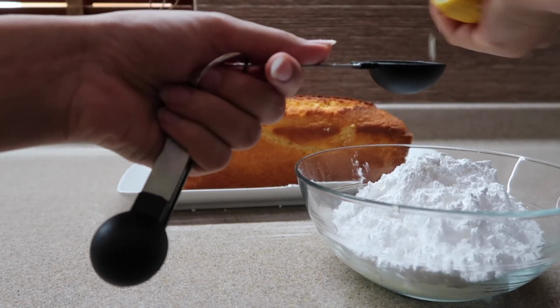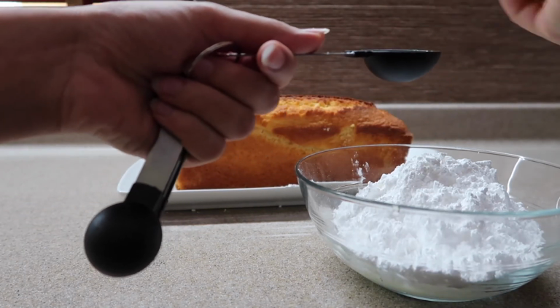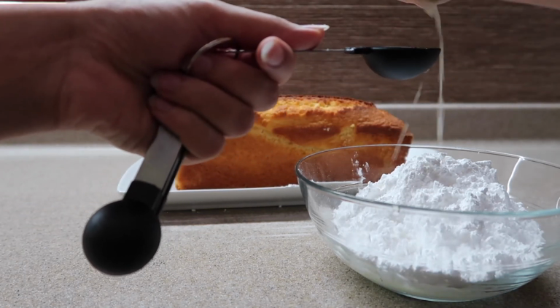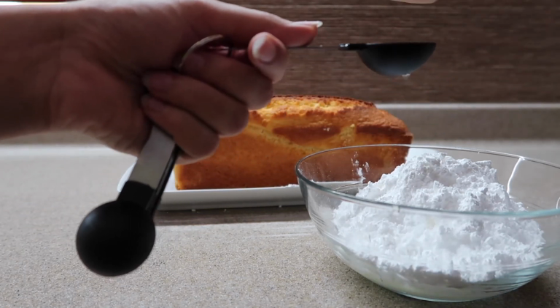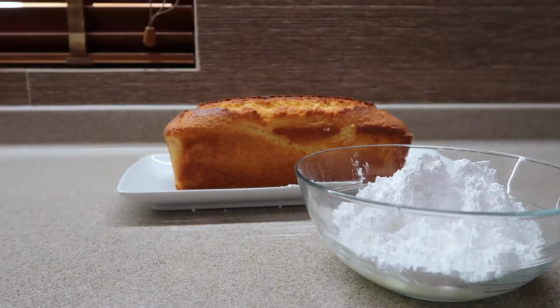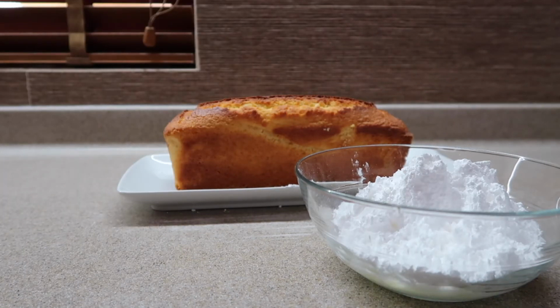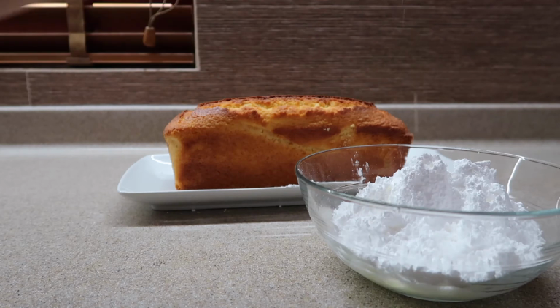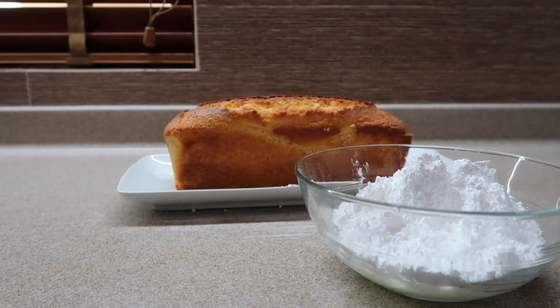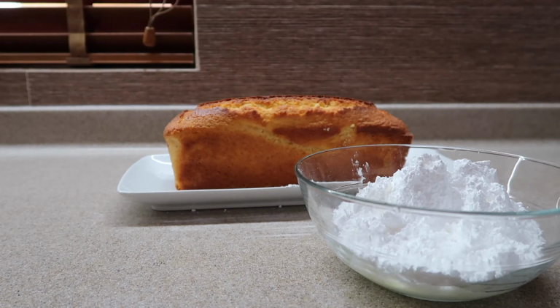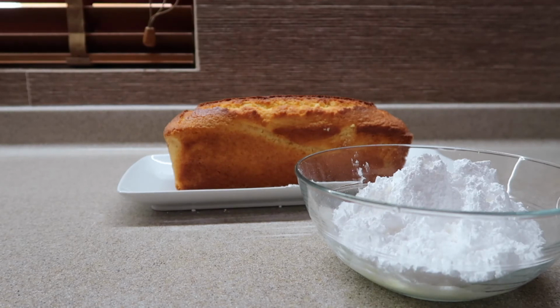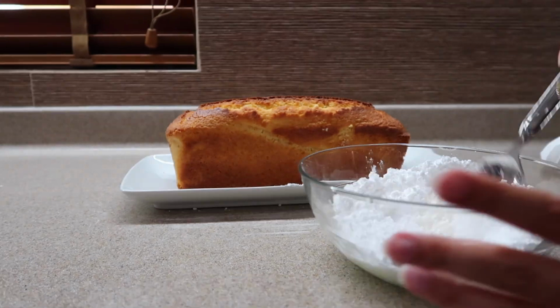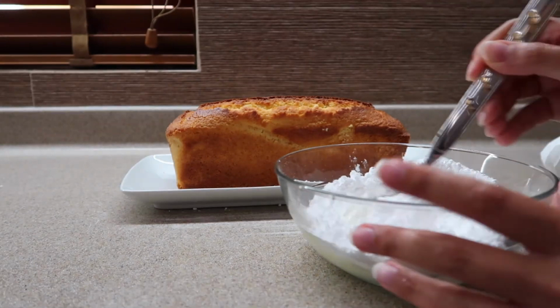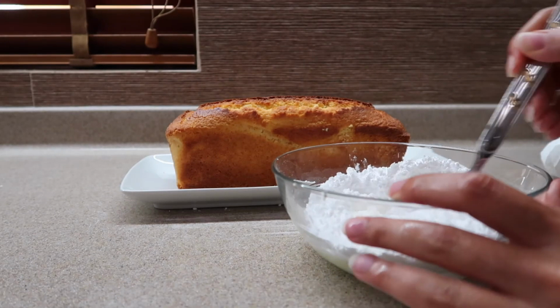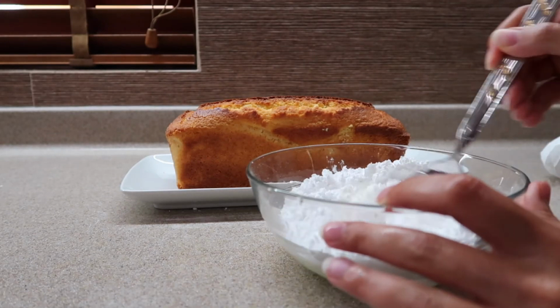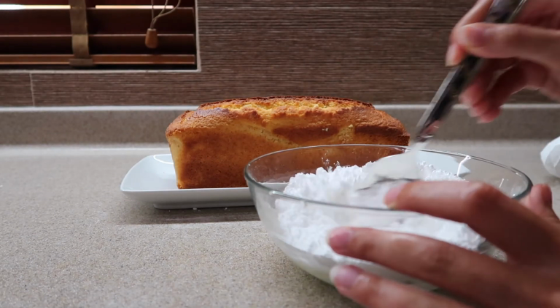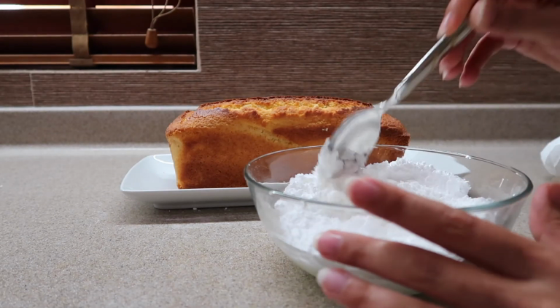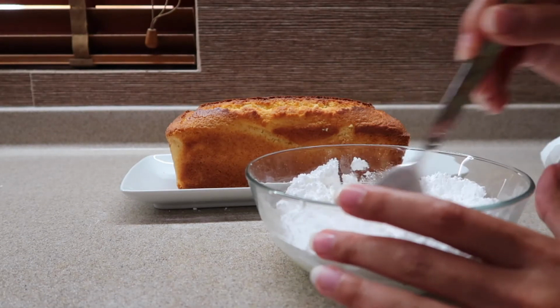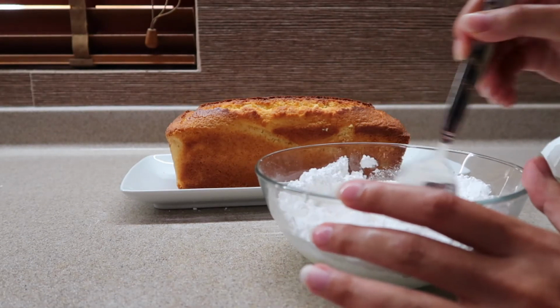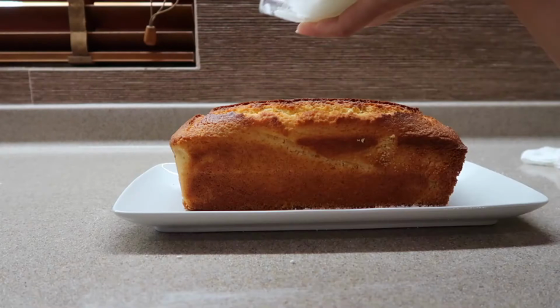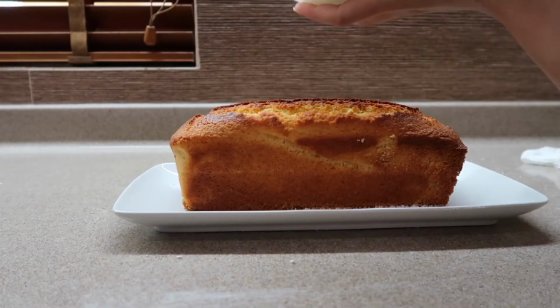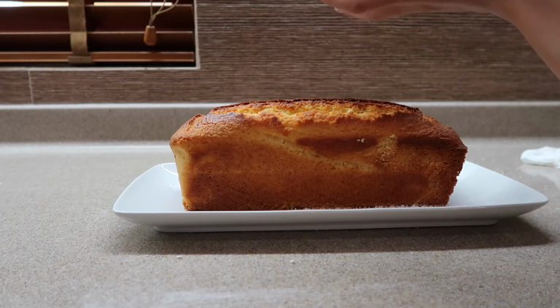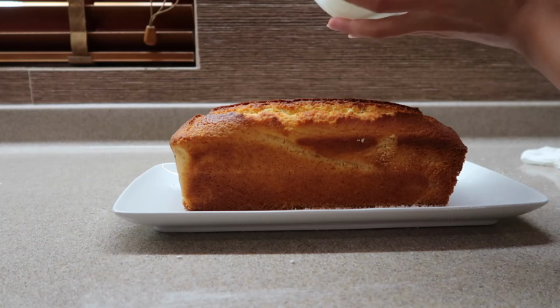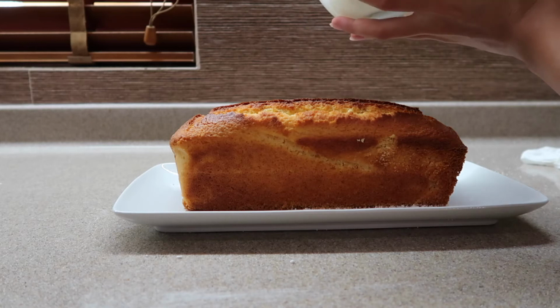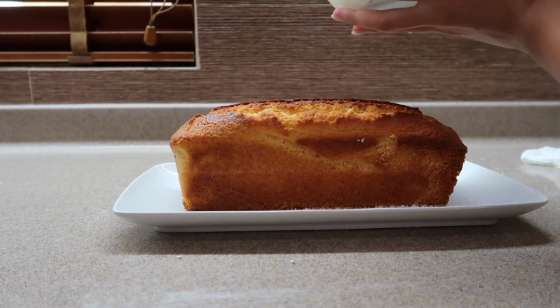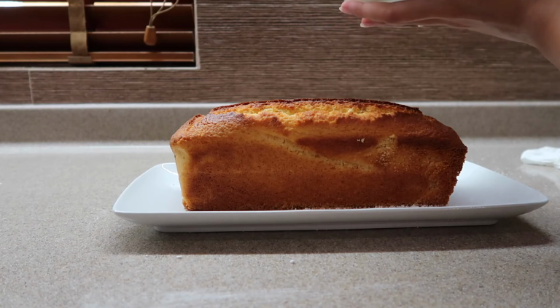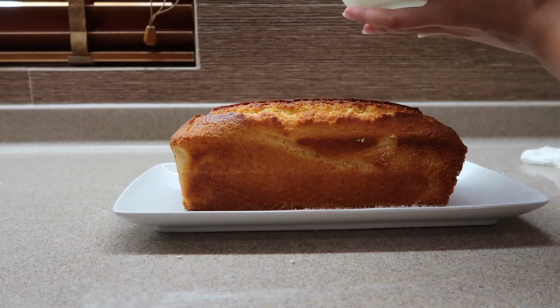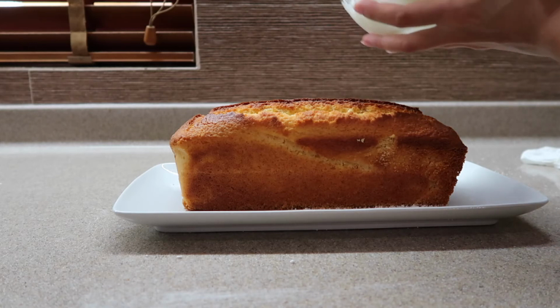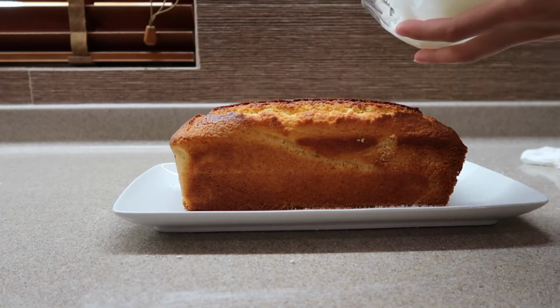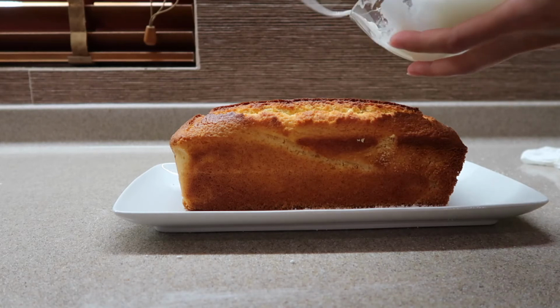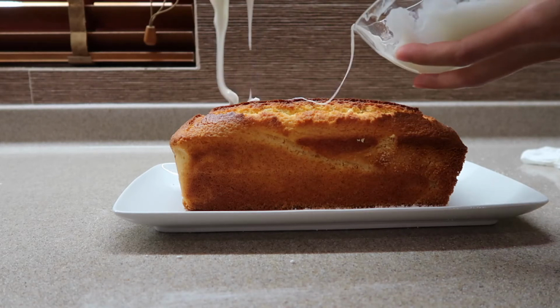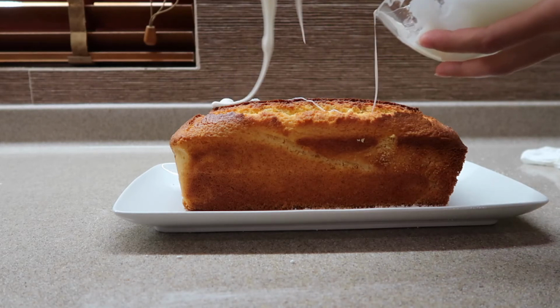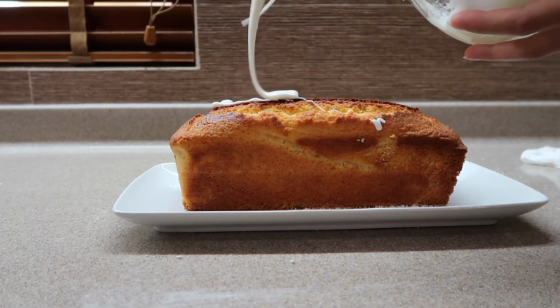Don't let your icing sit out for too long because it's gonna start getting so much thicker and you won't be able to pour it on top of the cake easily. So as soon as you mix and it's fully incorporated, immediately pour it on the cake and just watch the magic happen.